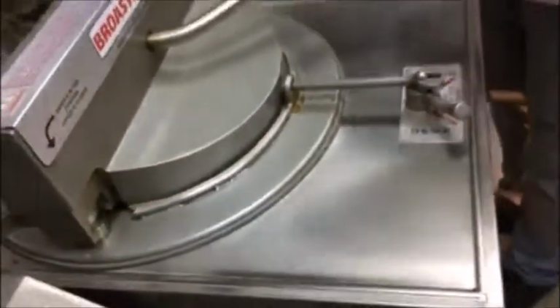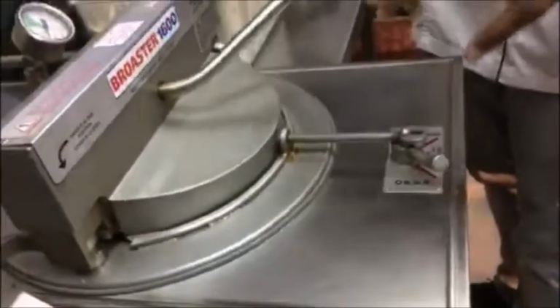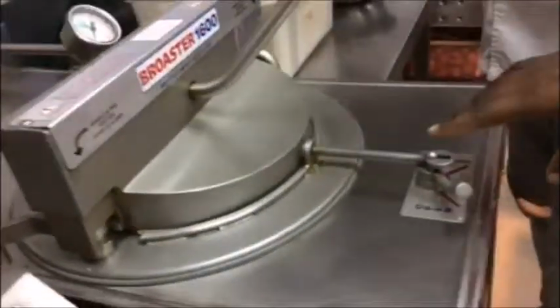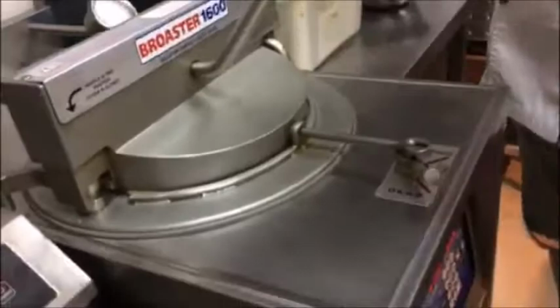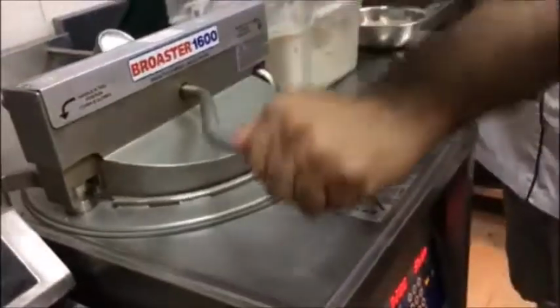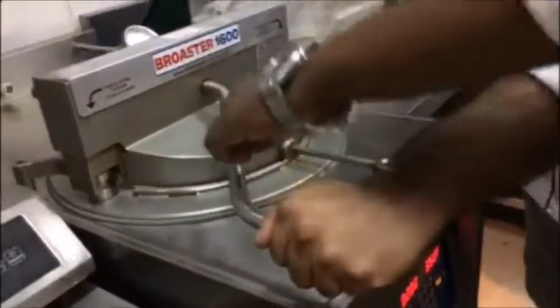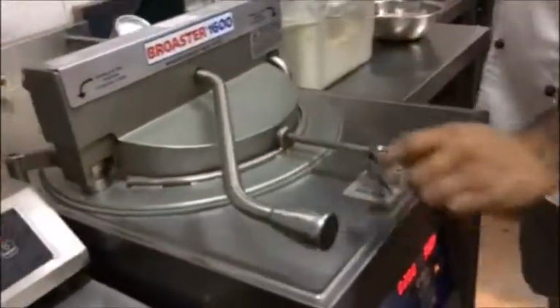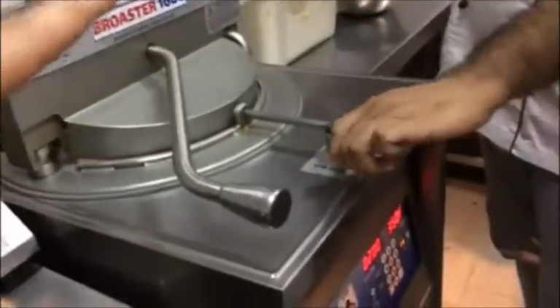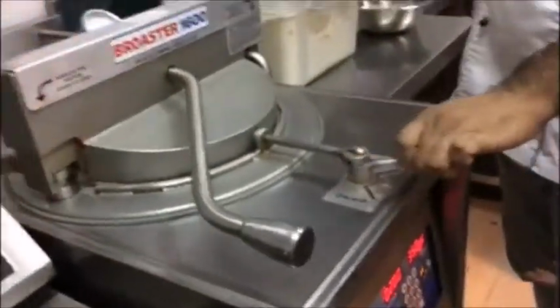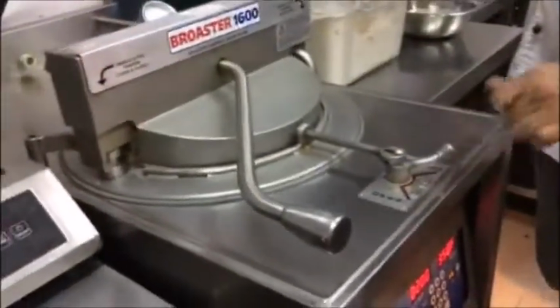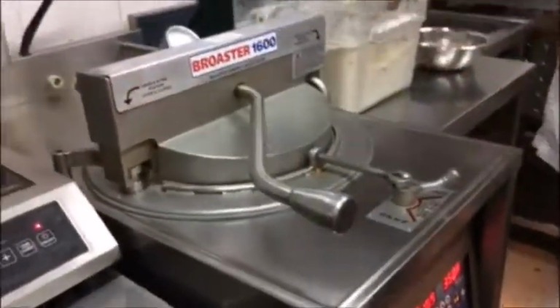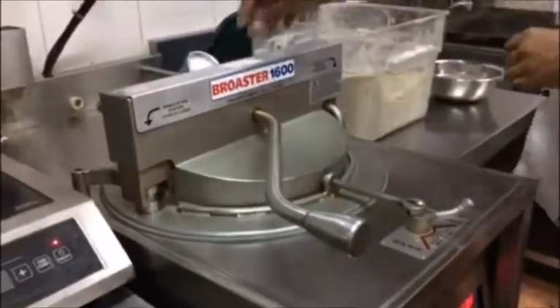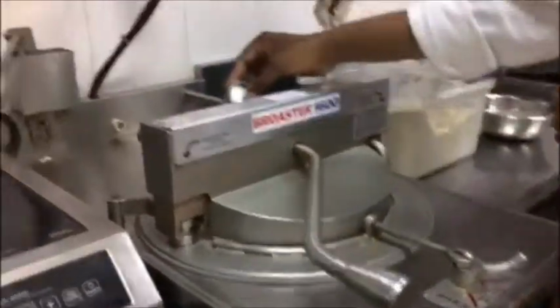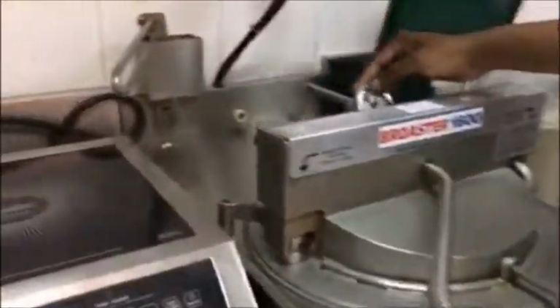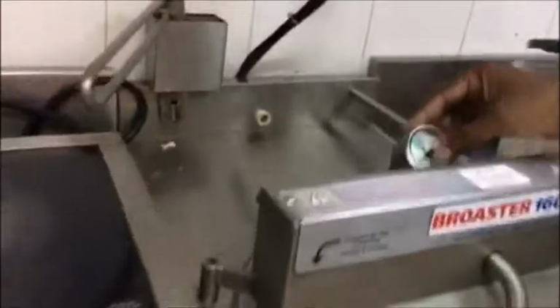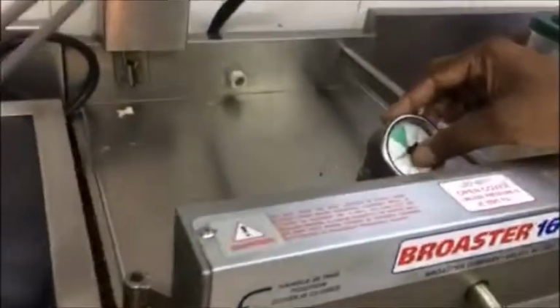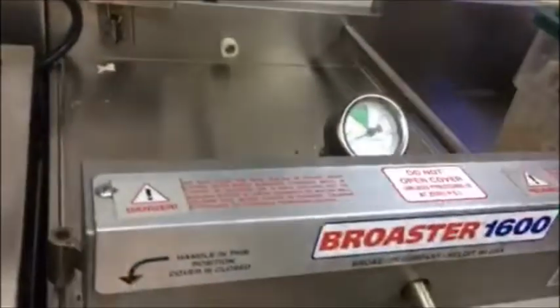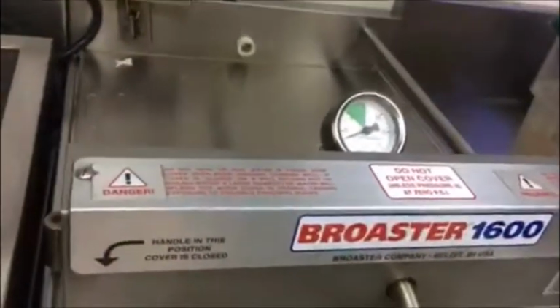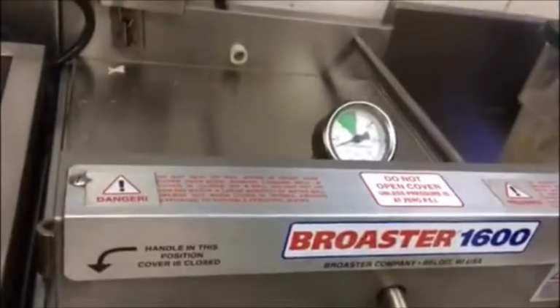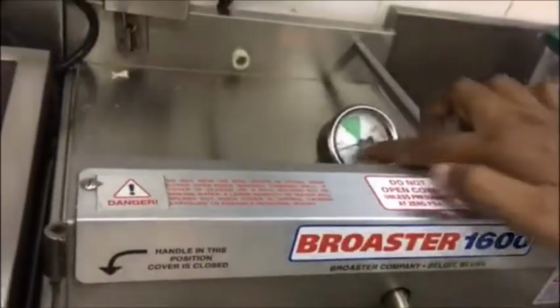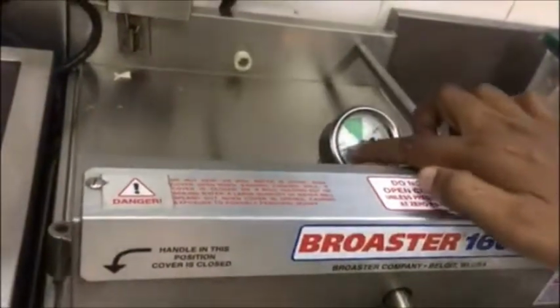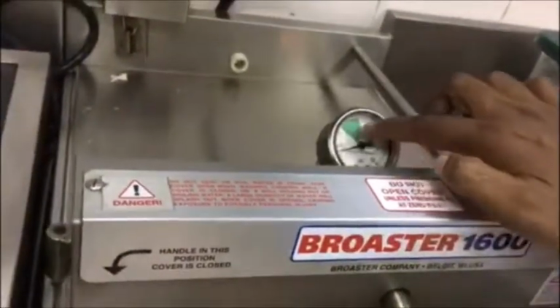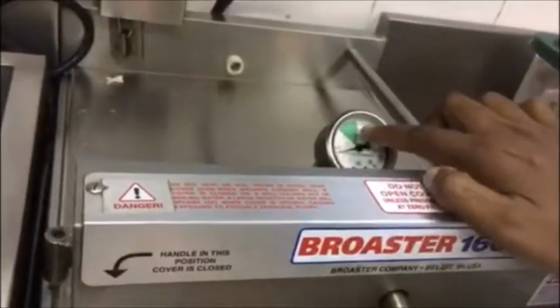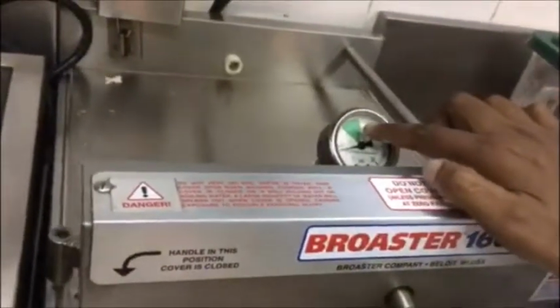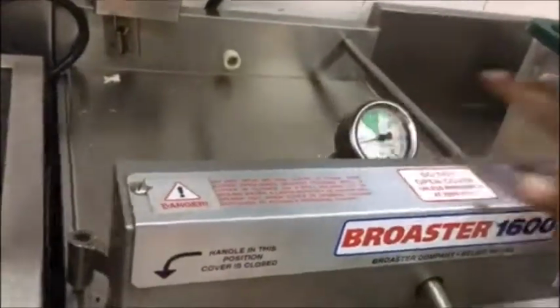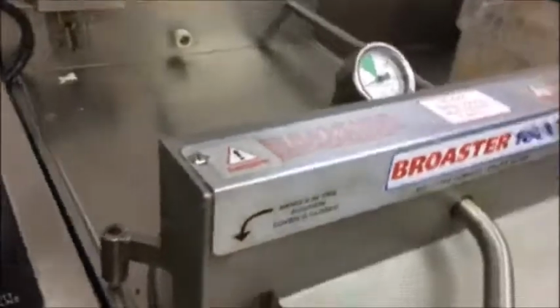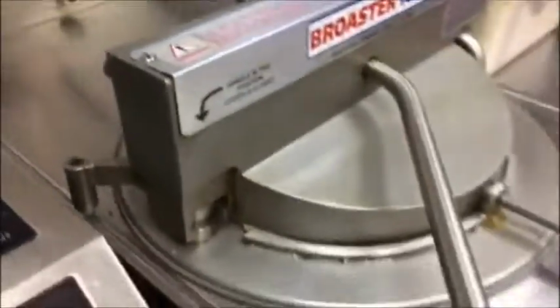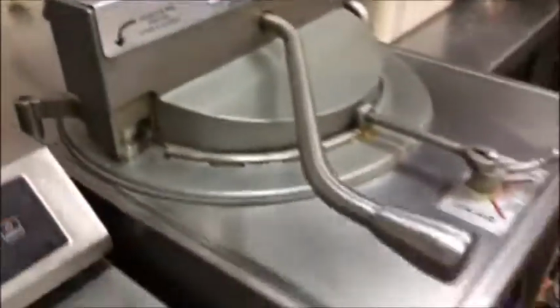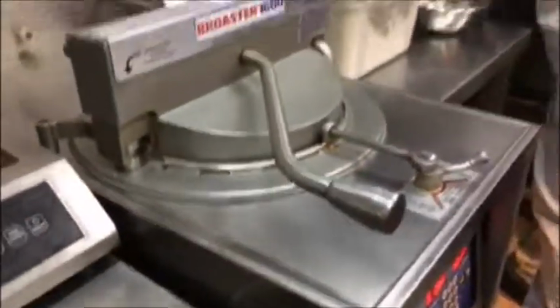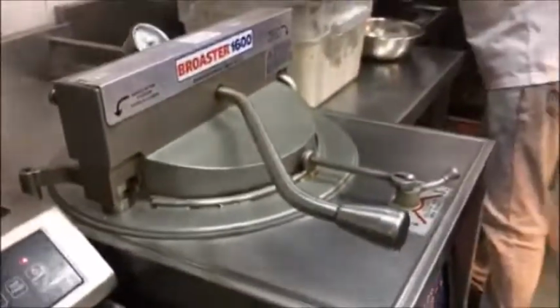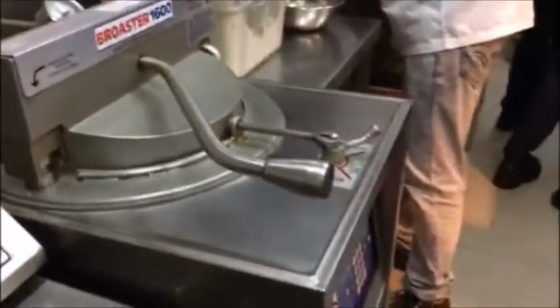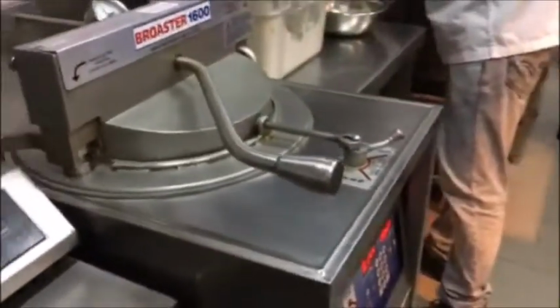This one is the cover — this is how you create the pressure. And this one is the pressure gauge. If you see, if you increase the pressure, it will not go to the green. And because of the steam and the fryer, it will cook fast.